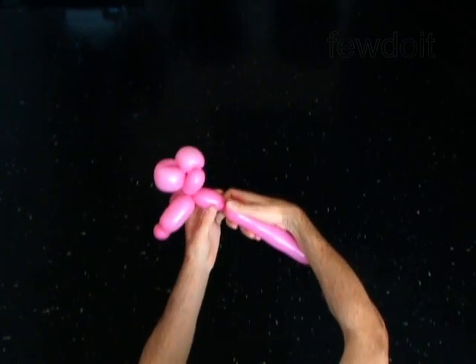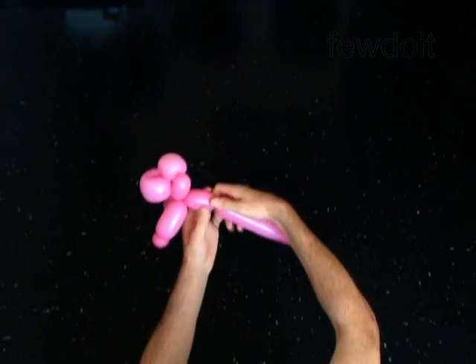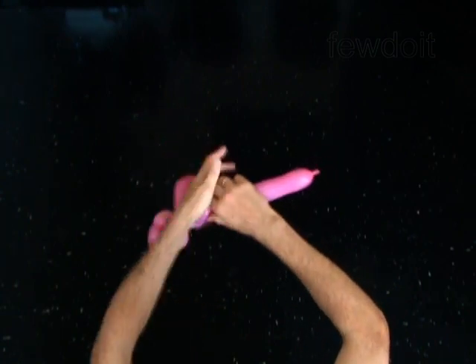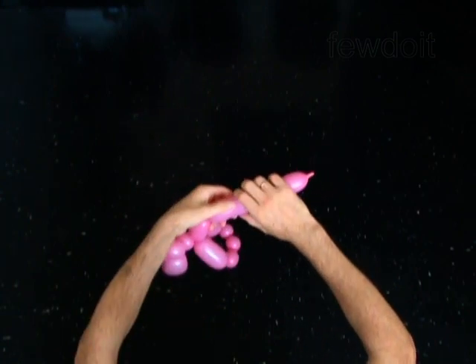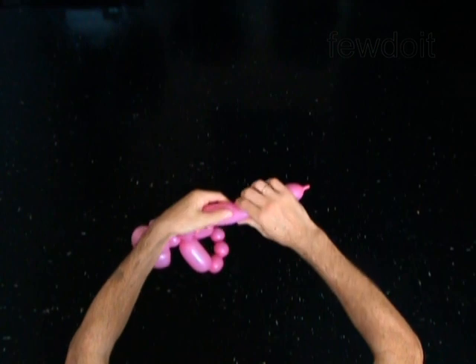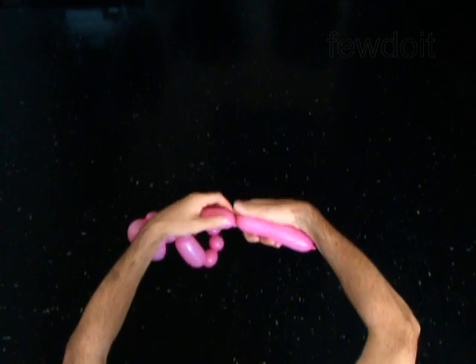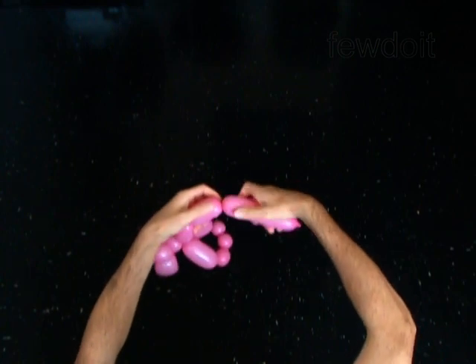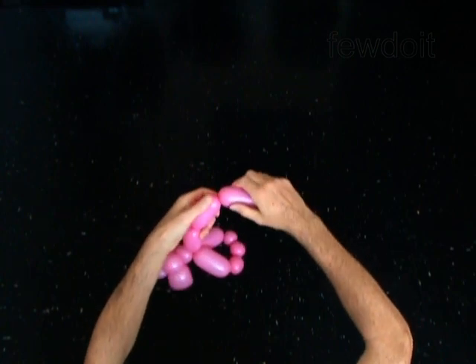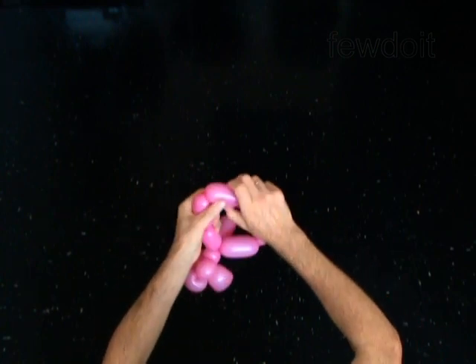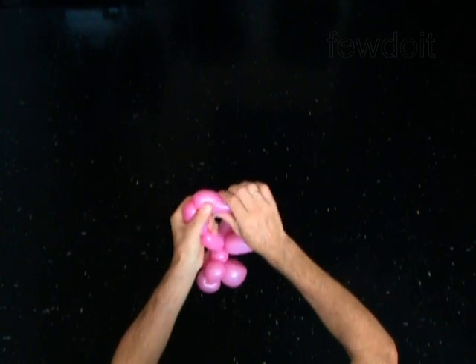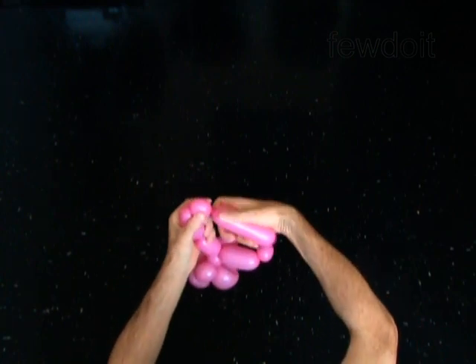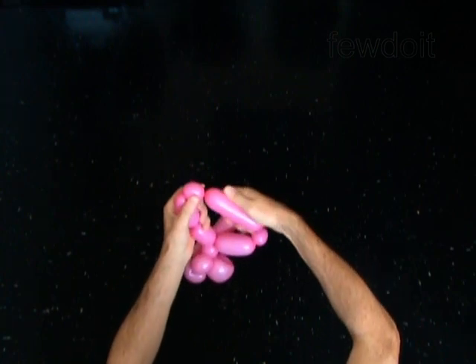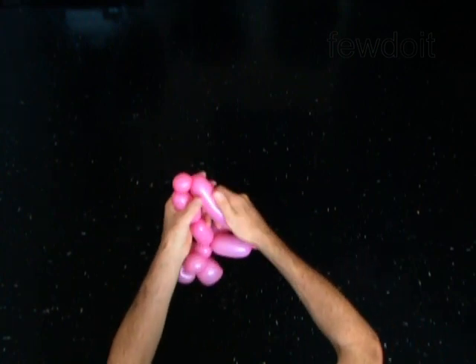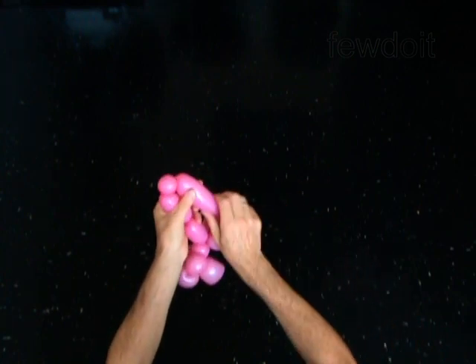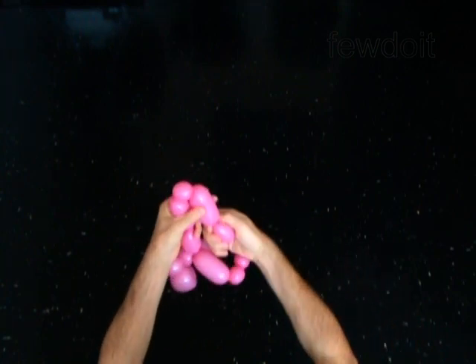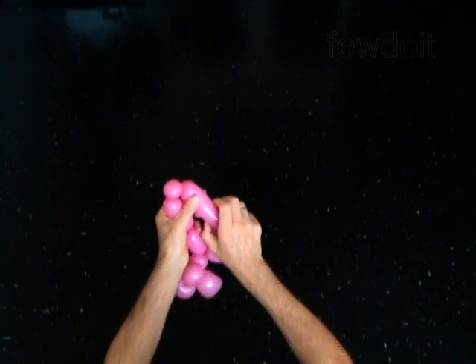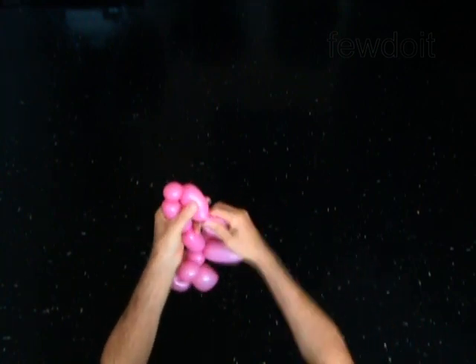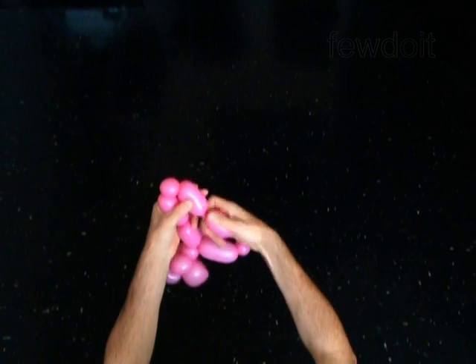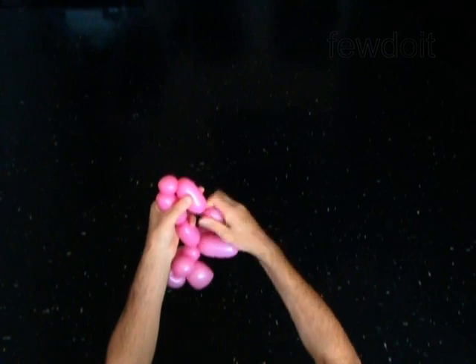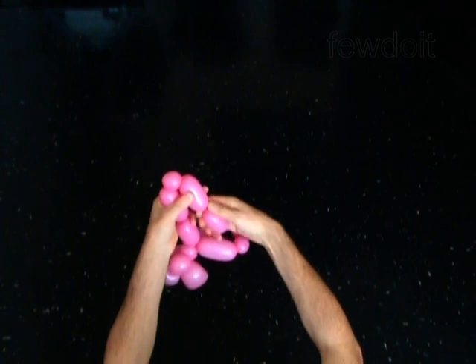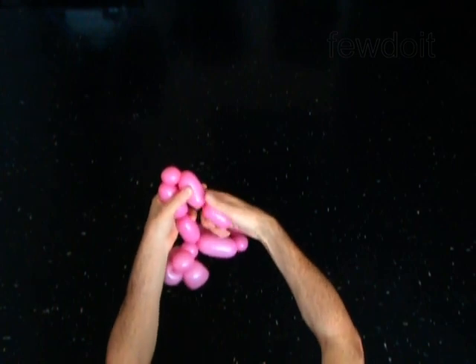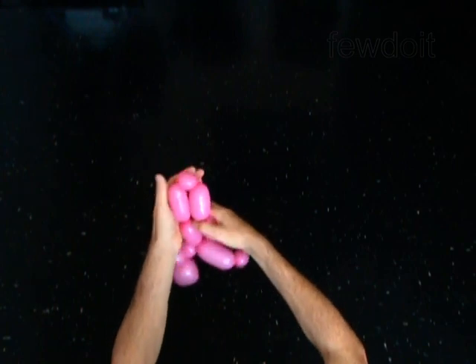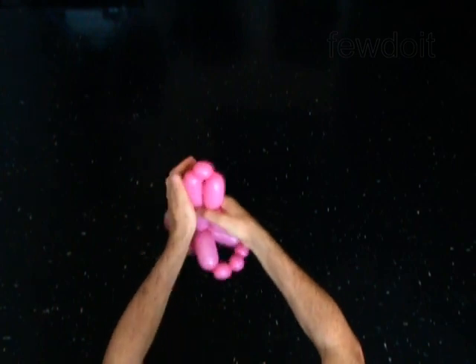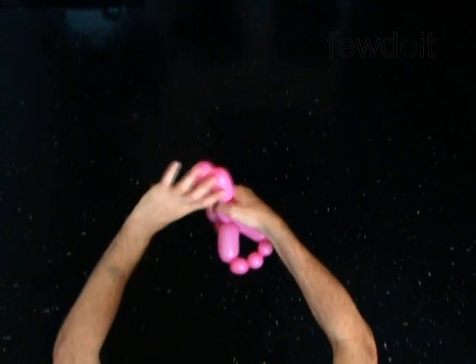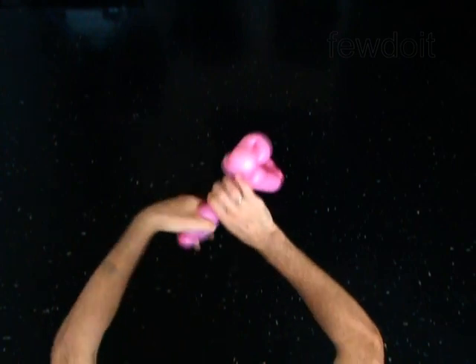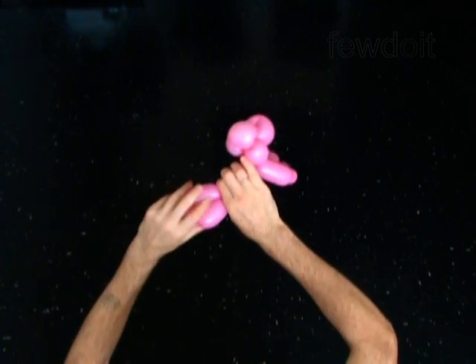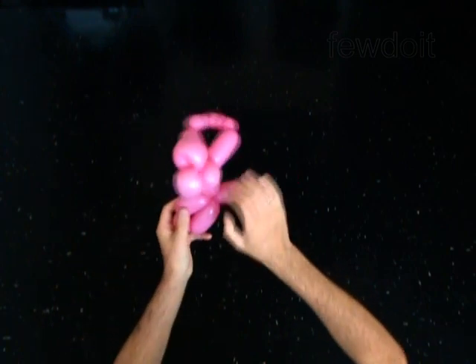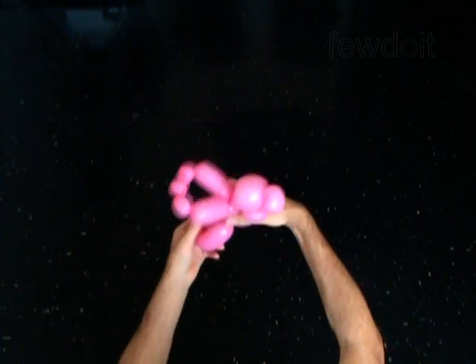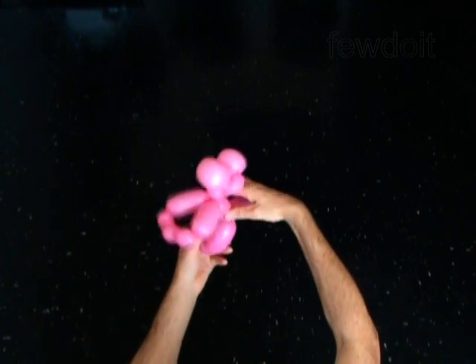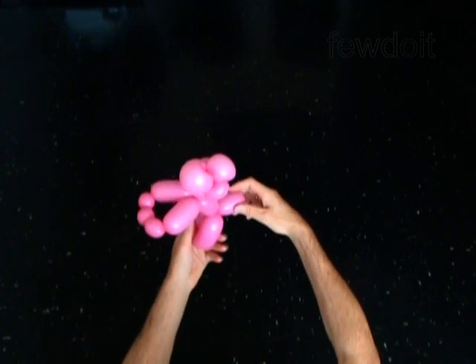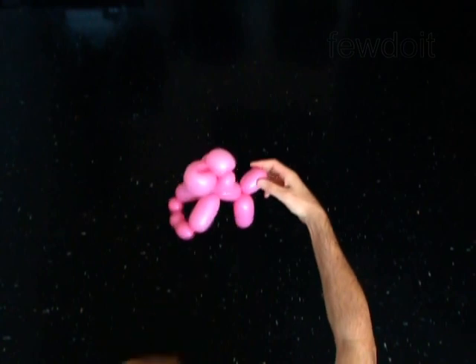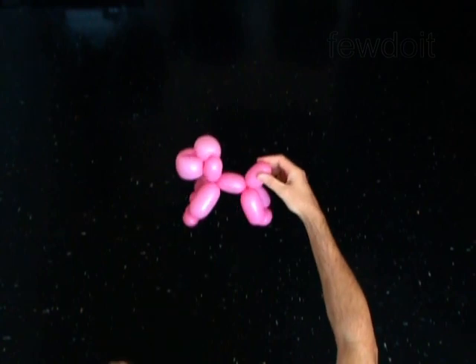Twist the 12th three inch bubble. Twist the 13th one inch bubble. Twist the 14th three inch bubble. Lock both ends of the chain of the last three bubbles in one lock twist. The rest of the balloon is a tail.